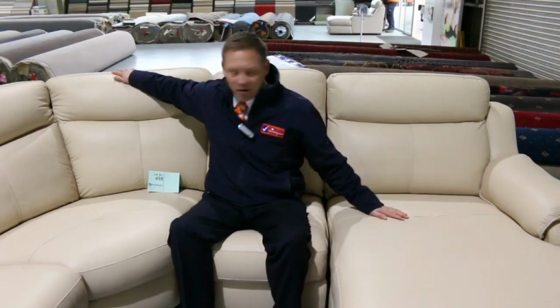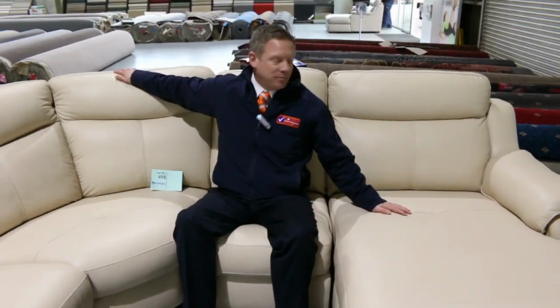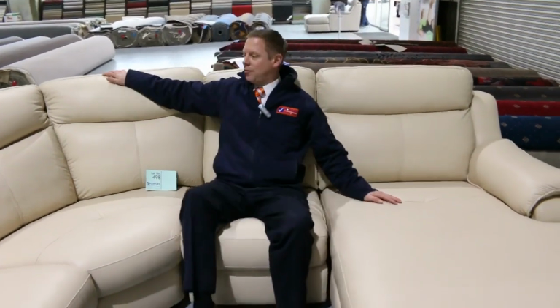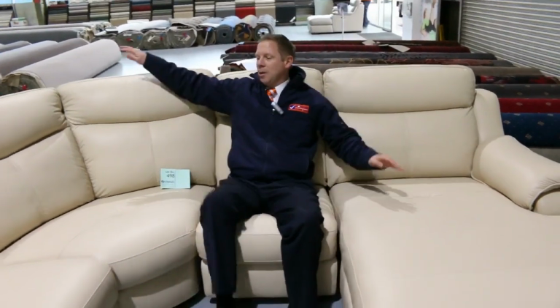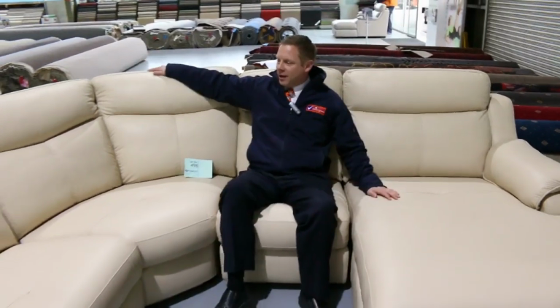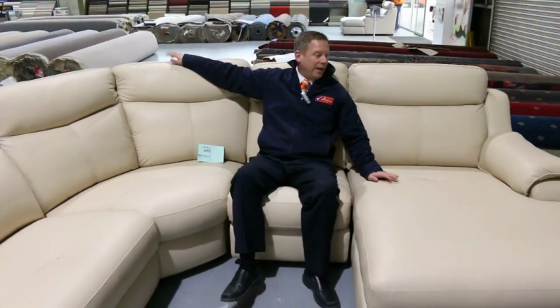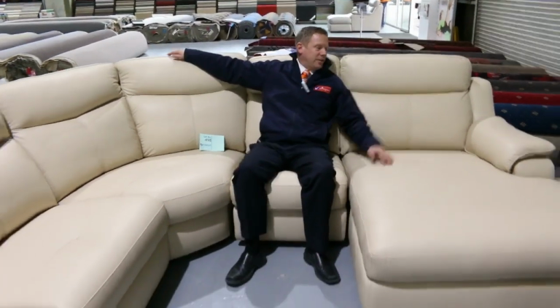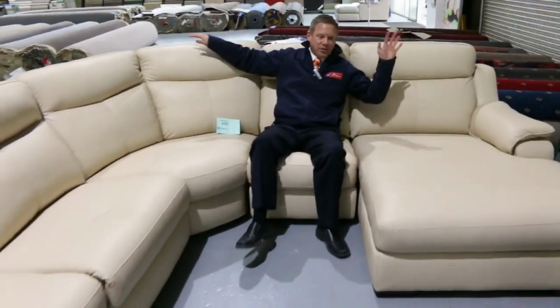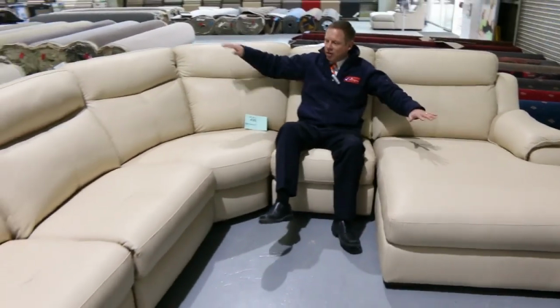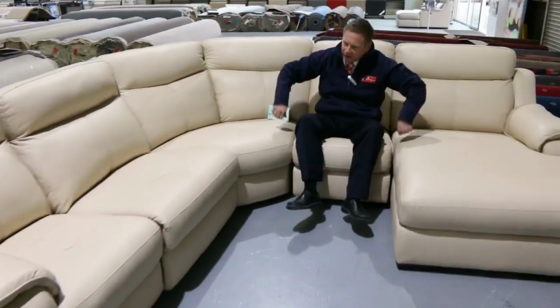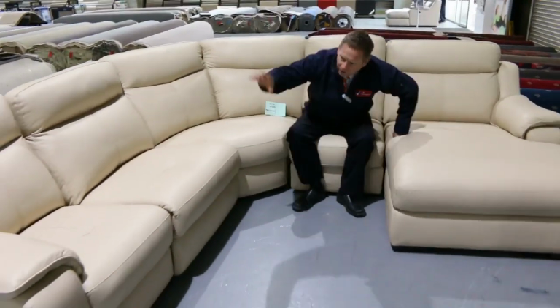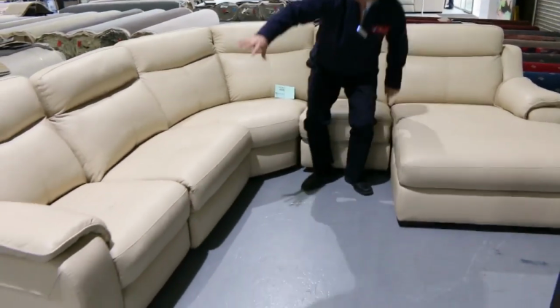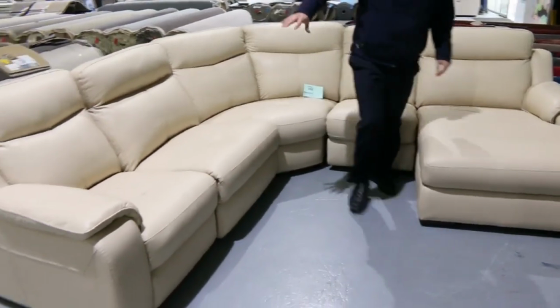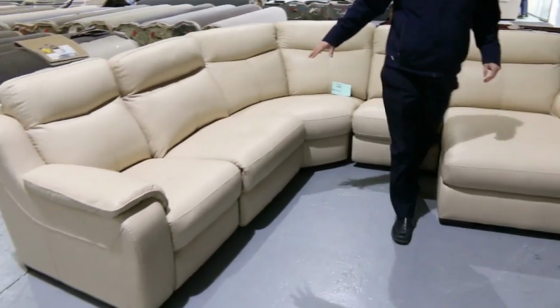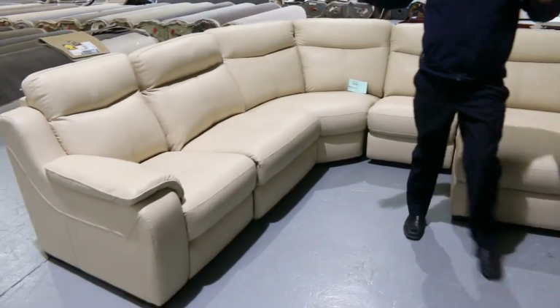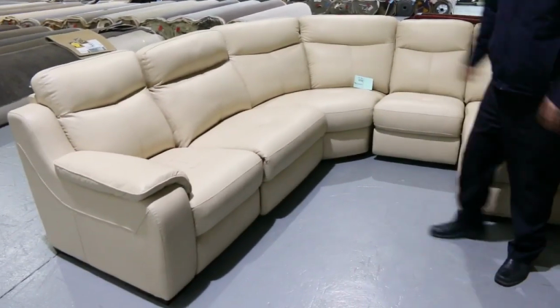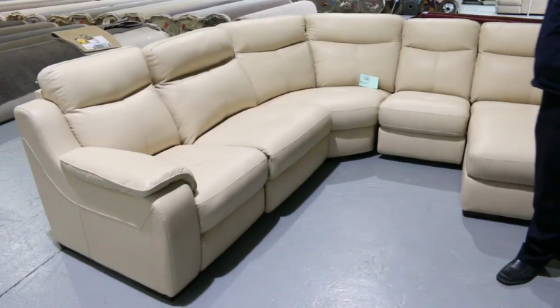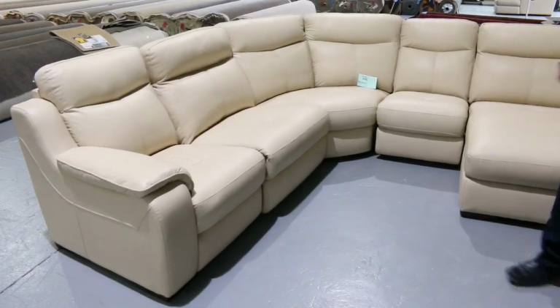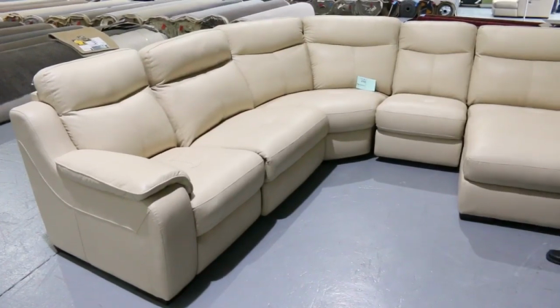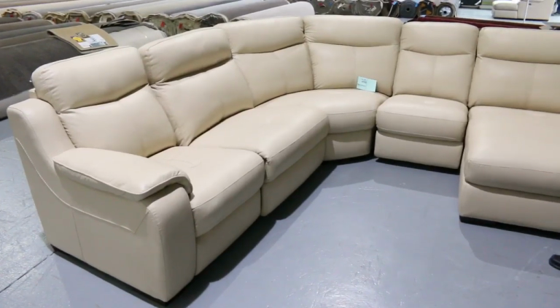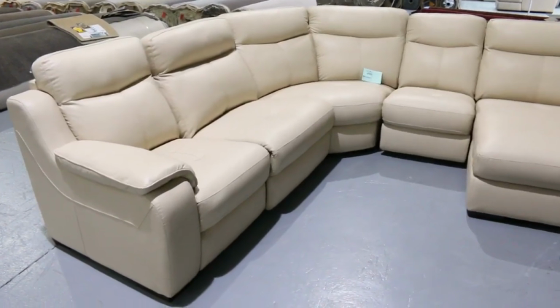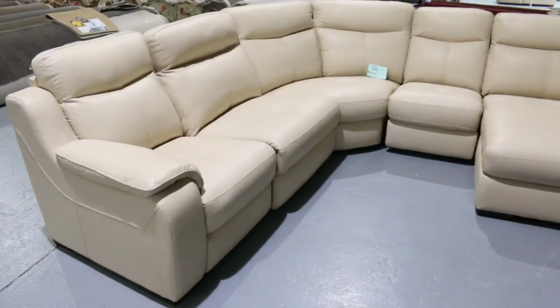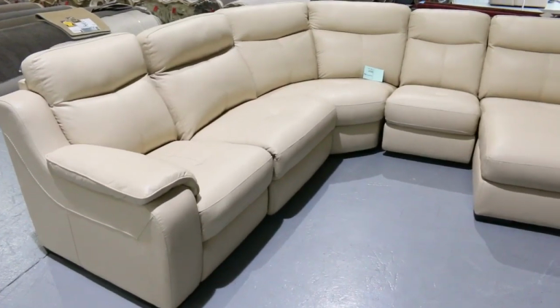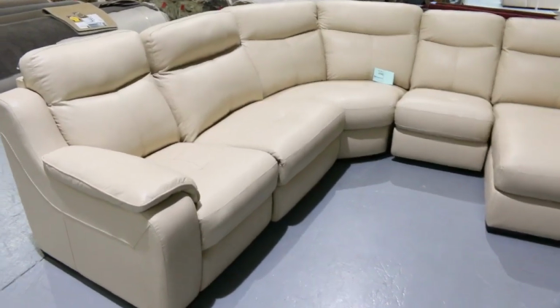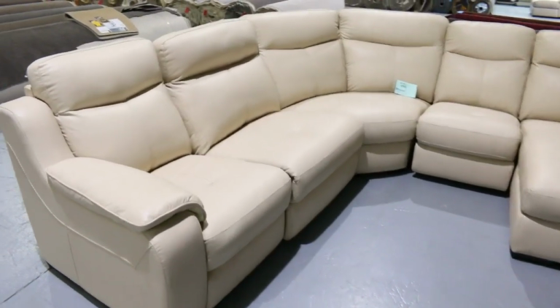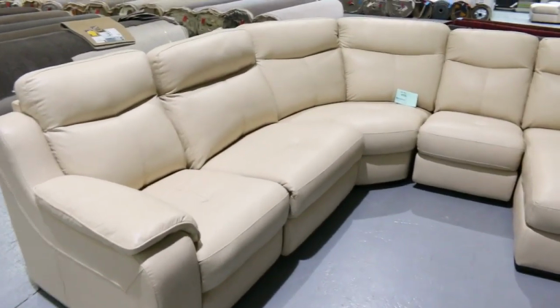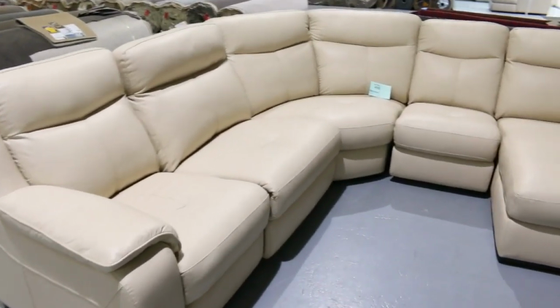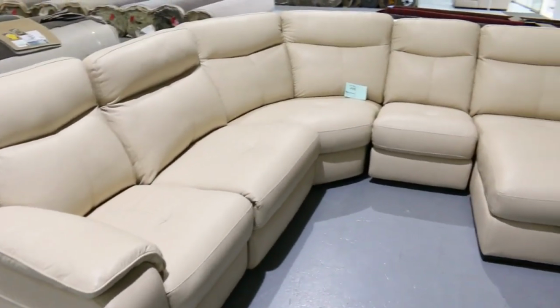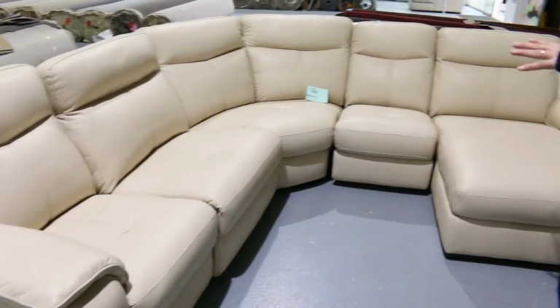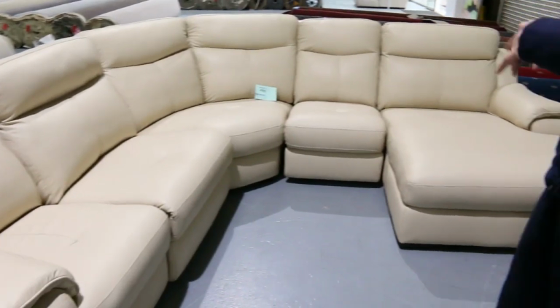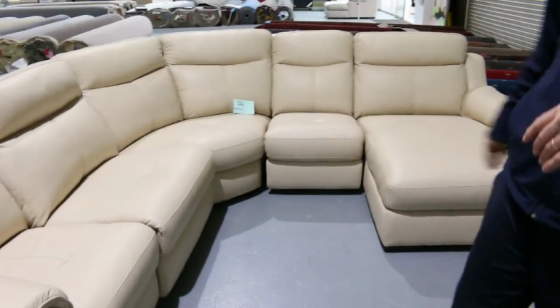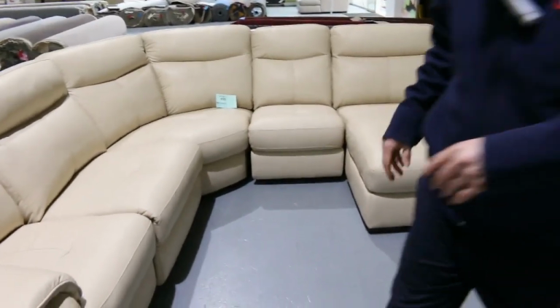Have a look at this beautiful big couch here. You've got the chaise on one end and an electric recliner on the other end. You'd be about $5,000 in the shops. I'm going to kick the bidding off tomorrow around the $800 mark, so that is going to be an absolute bargain for someone.